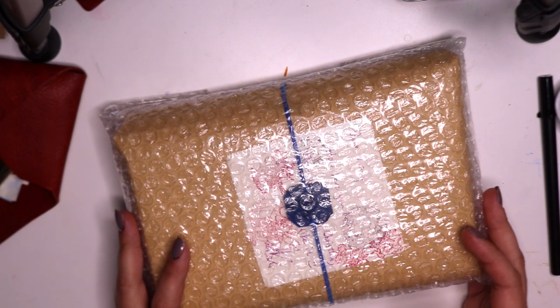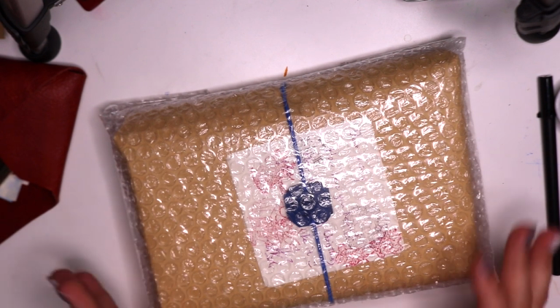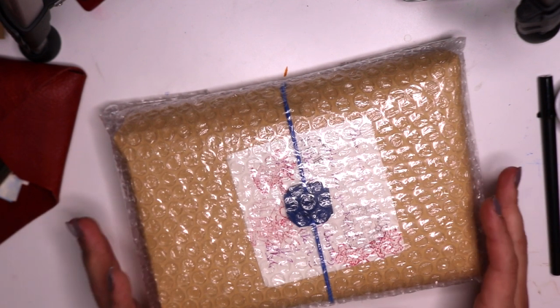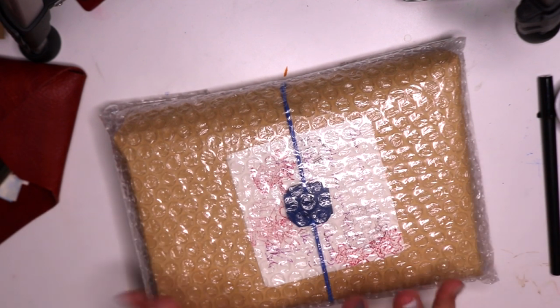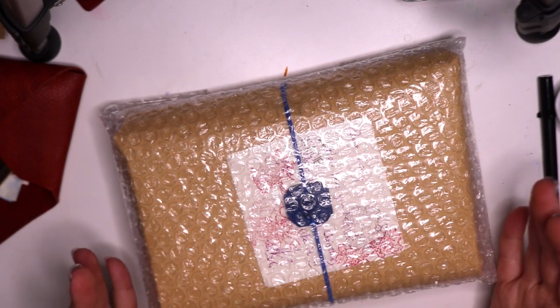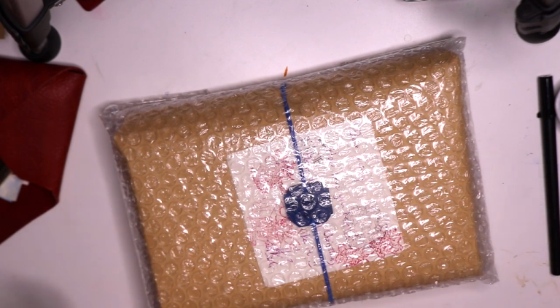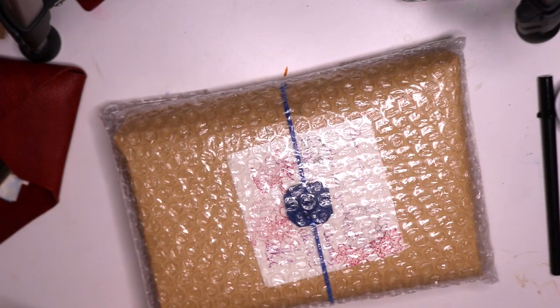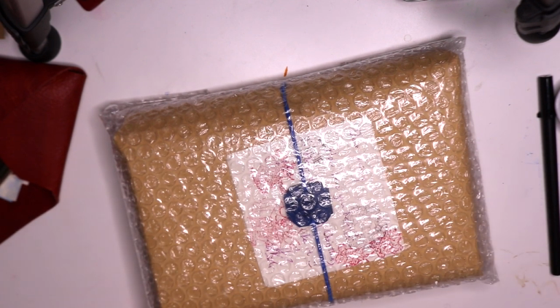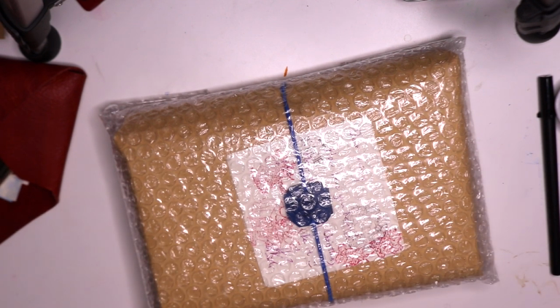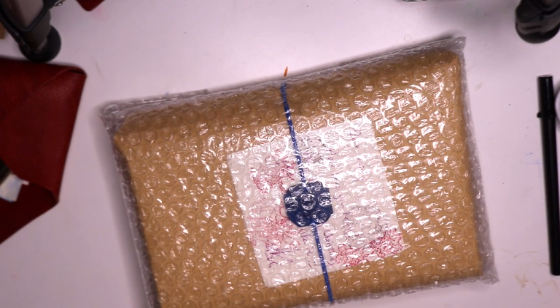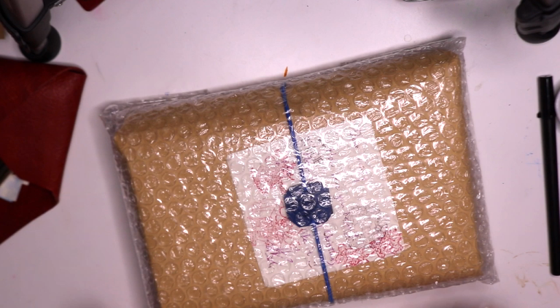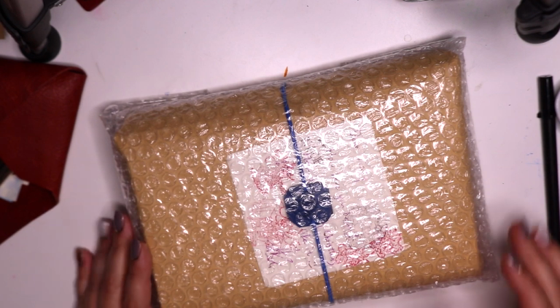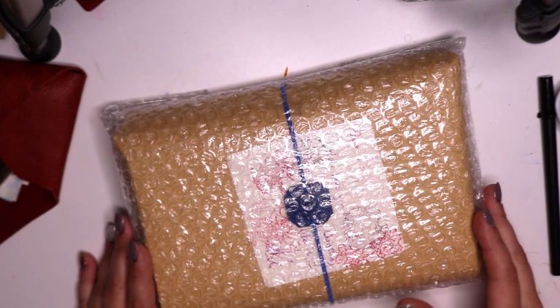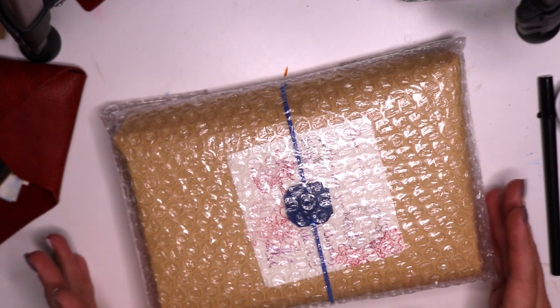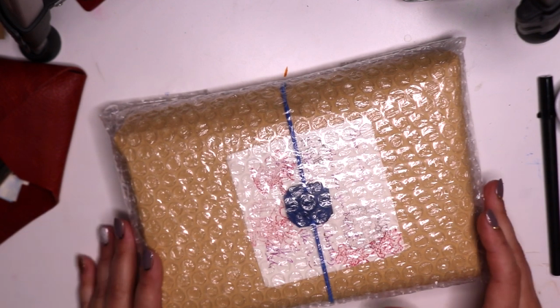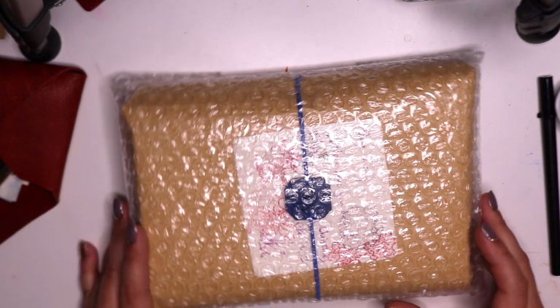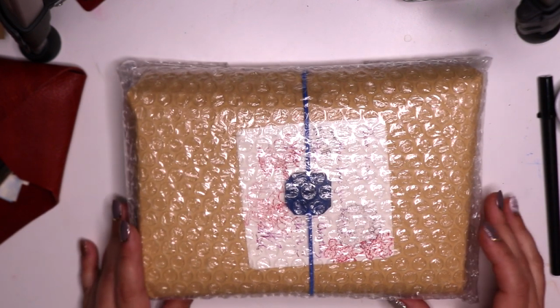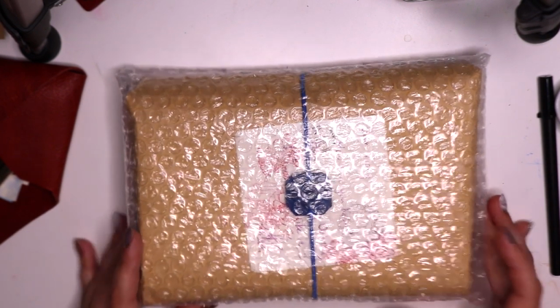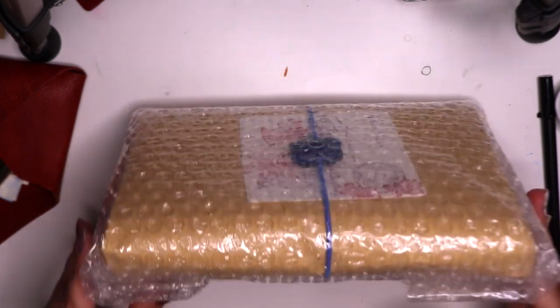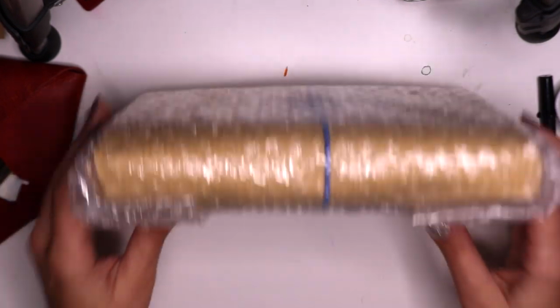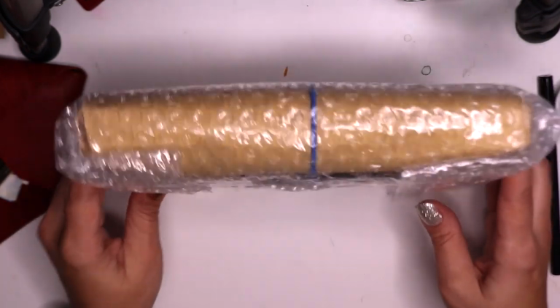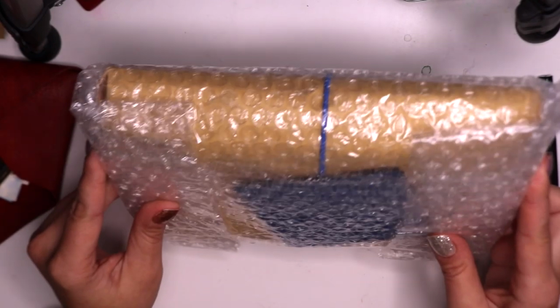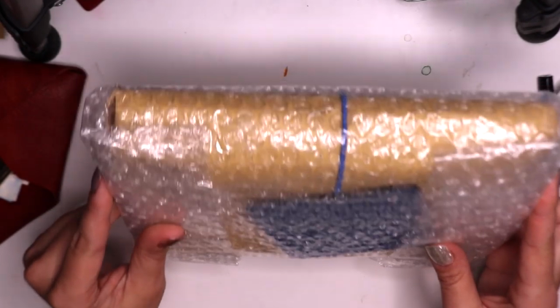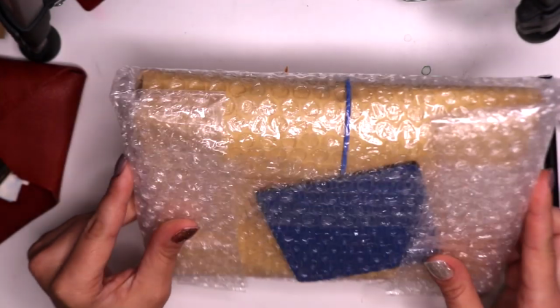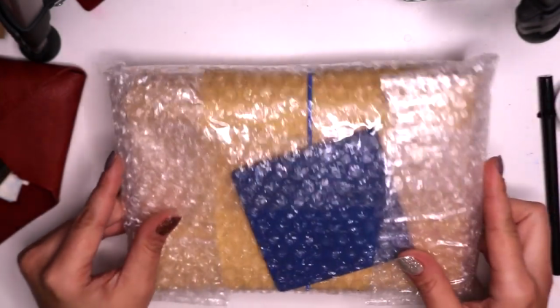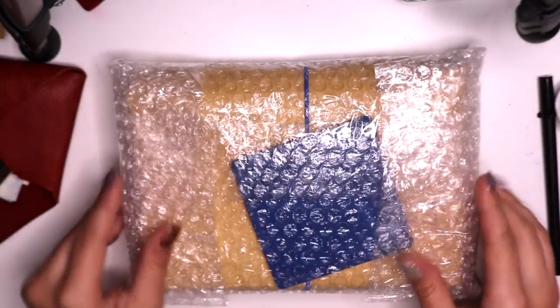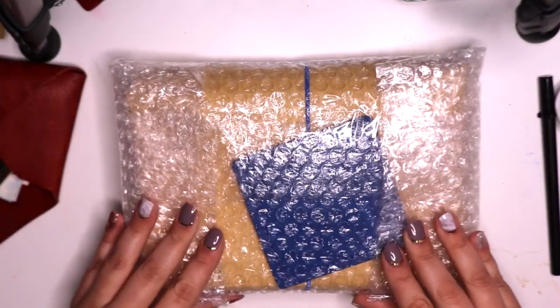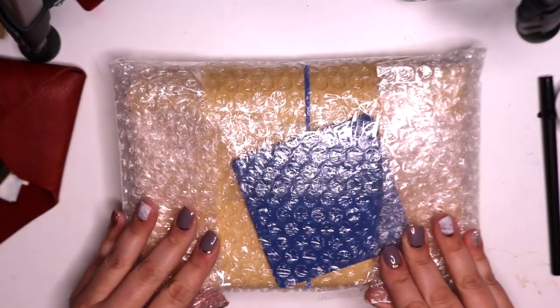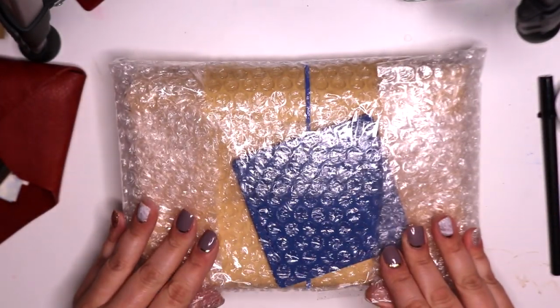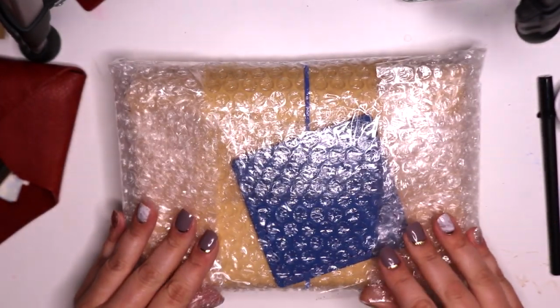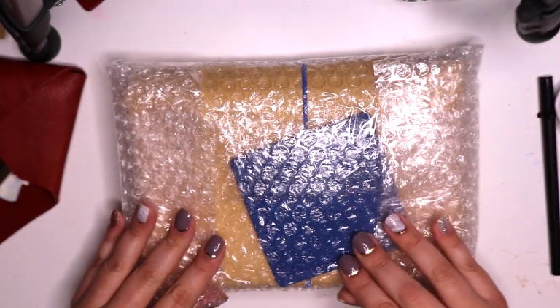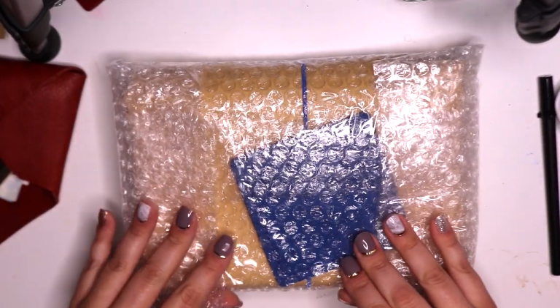I love that everything is bubble wrapped. It's coming overseas, so we definitely want to make sure things are arriving safely, and this is definitely packaged with love. So I'm going to break through all this packaging and we're going to see what's inside.